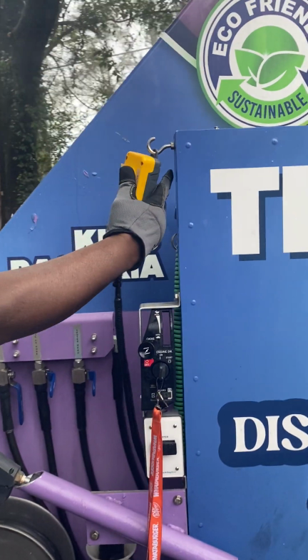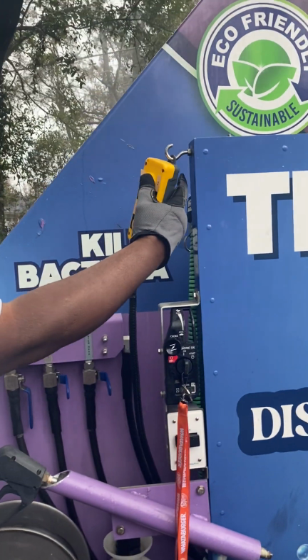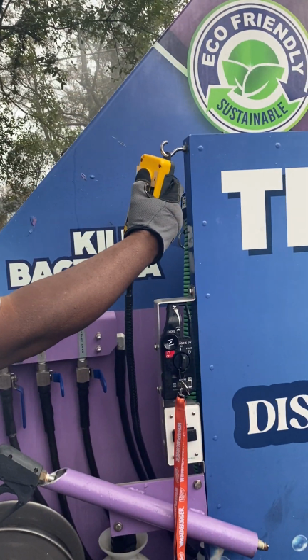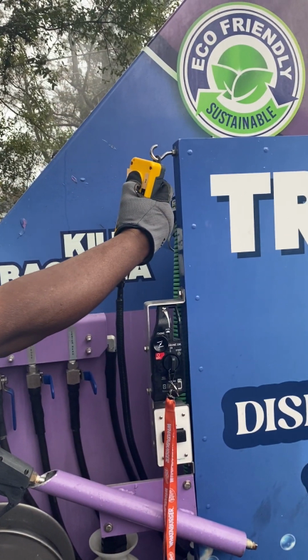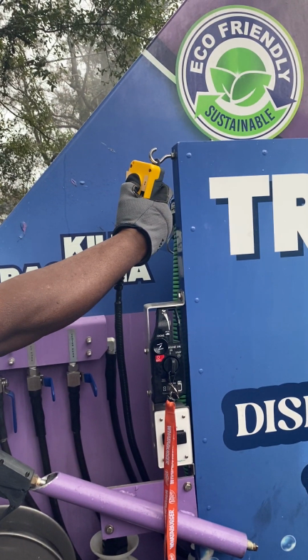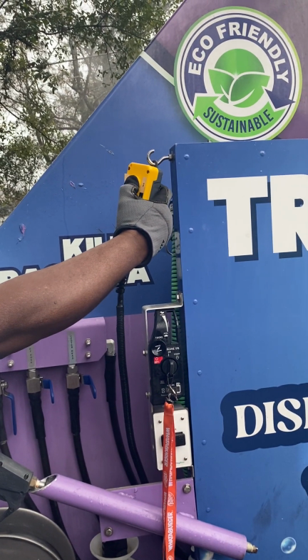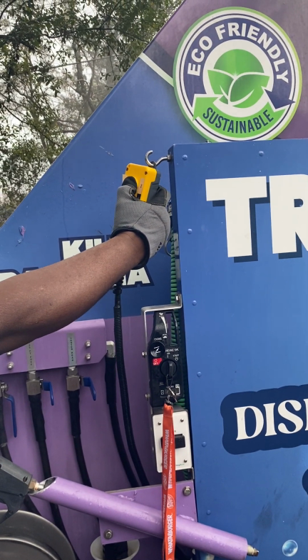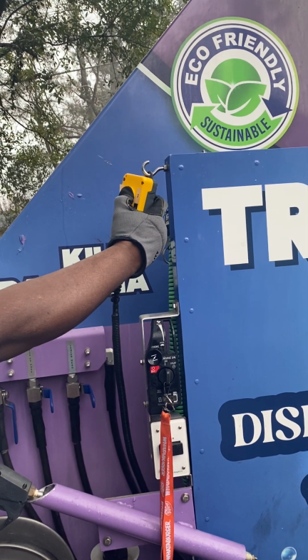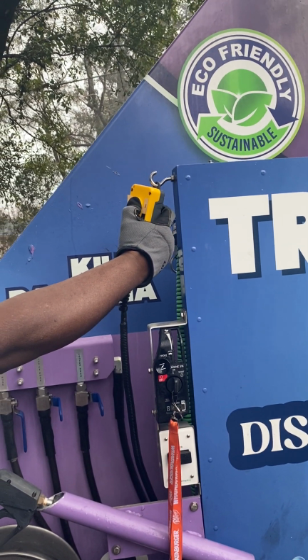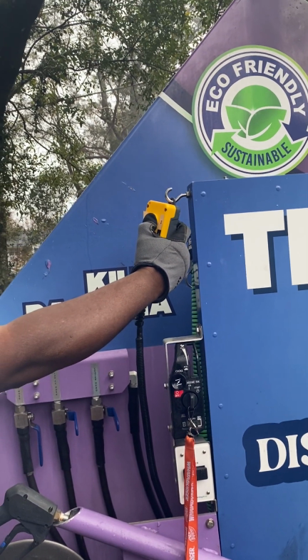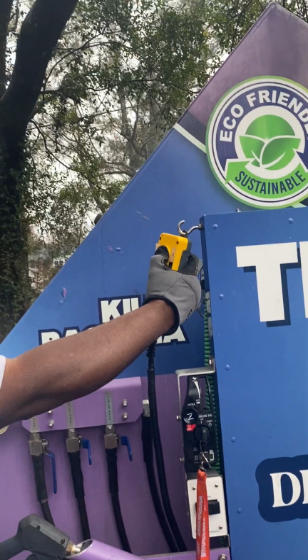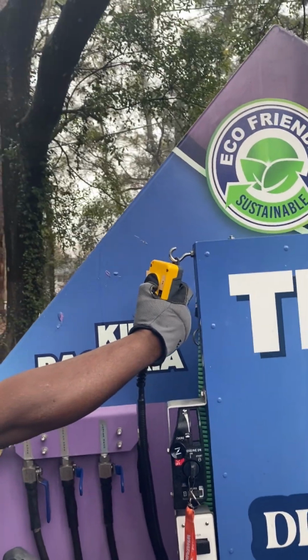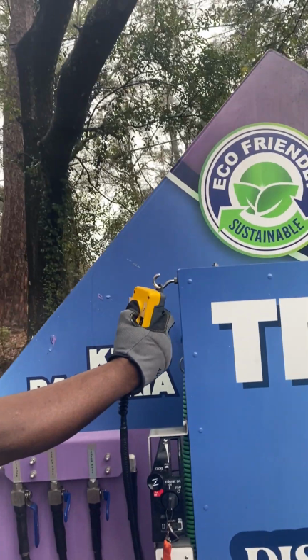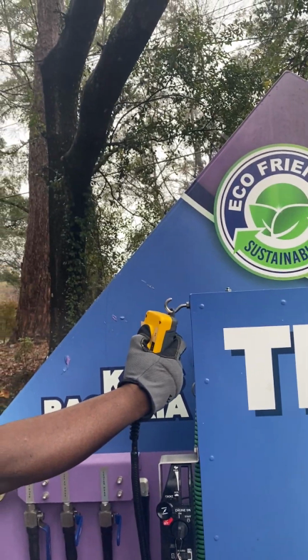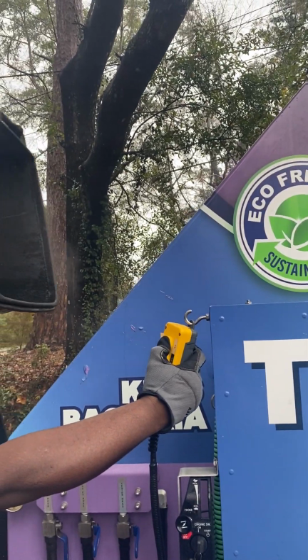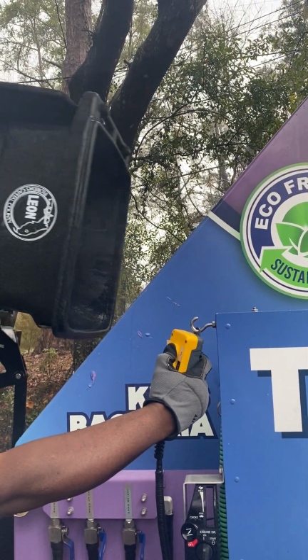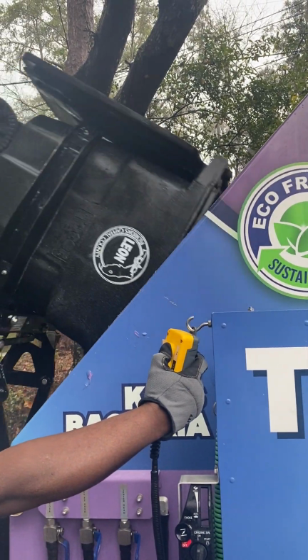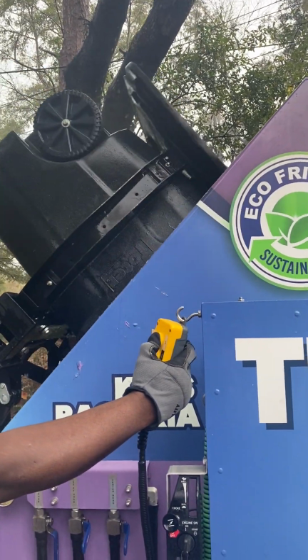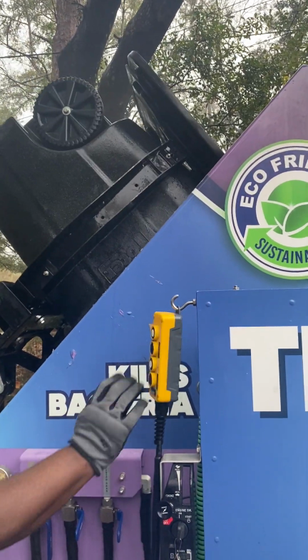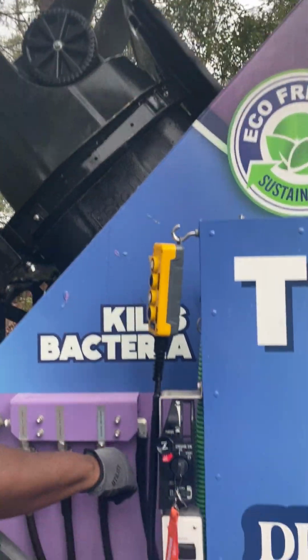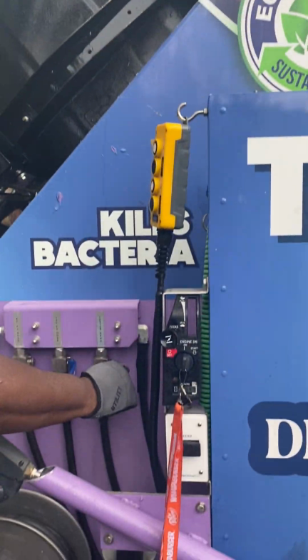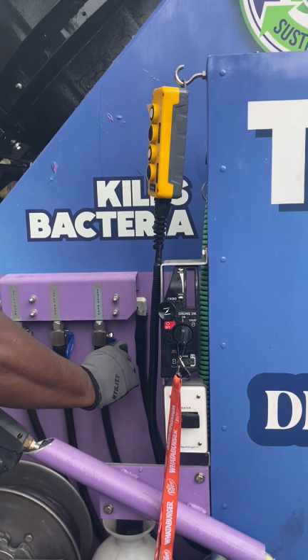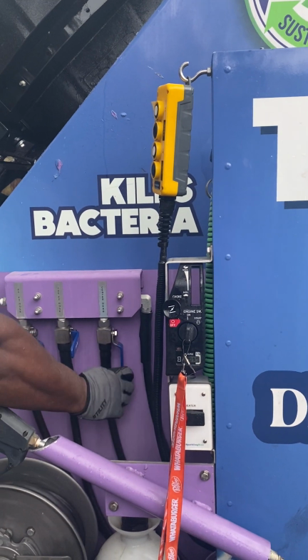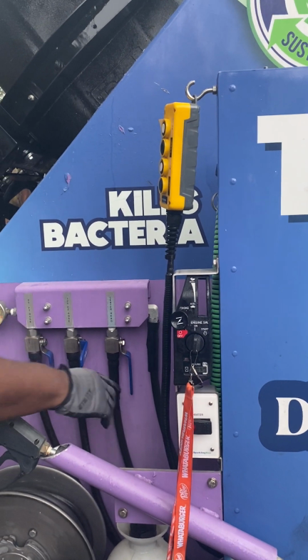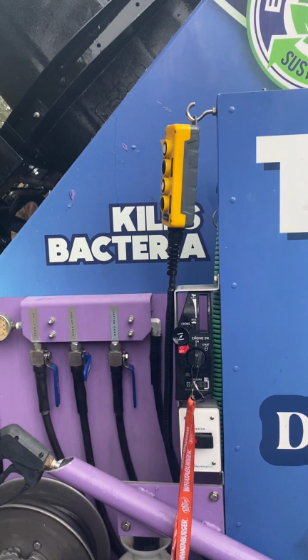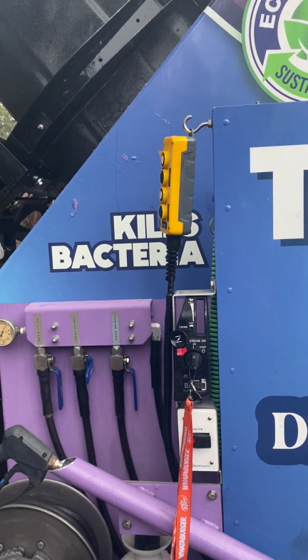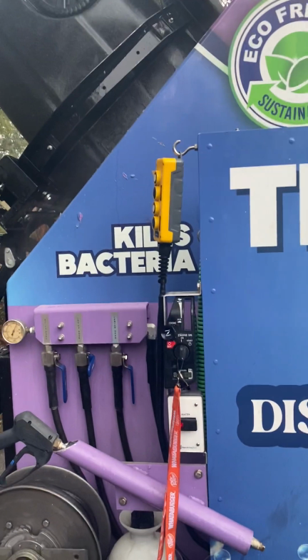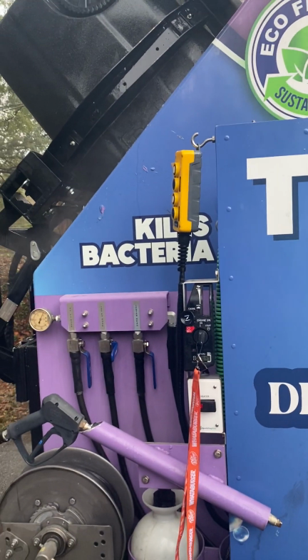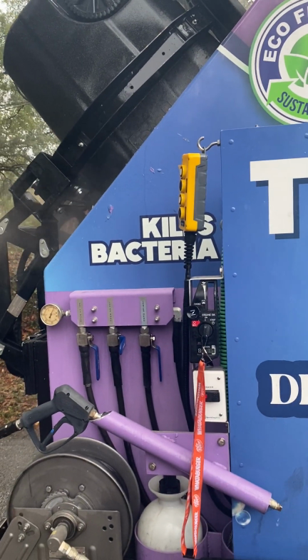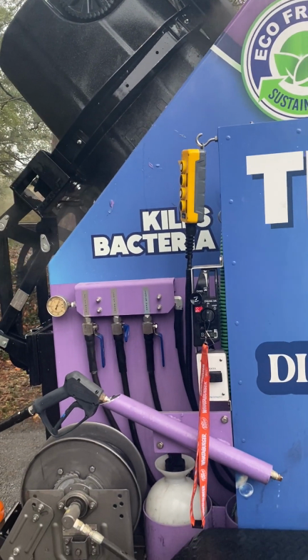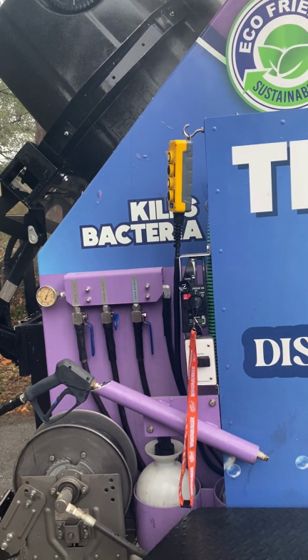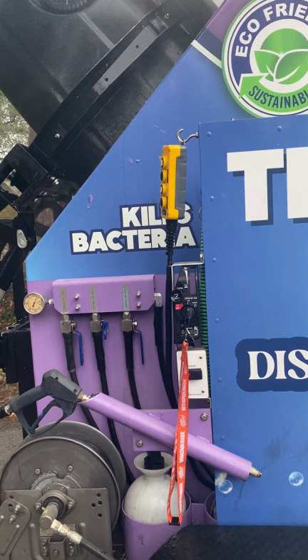We use this to operate the mechanical arm to lift the trash bin up. We will then operate our 360 spin head to clean the inside.